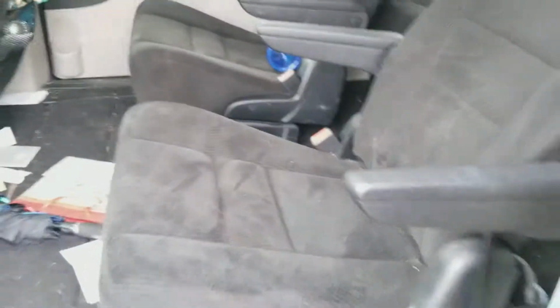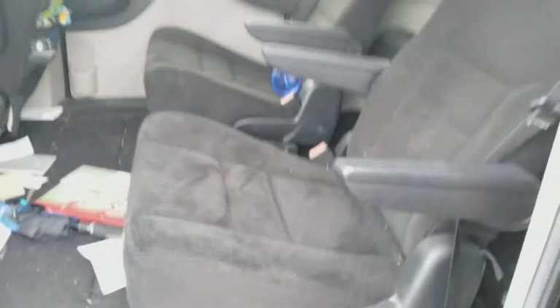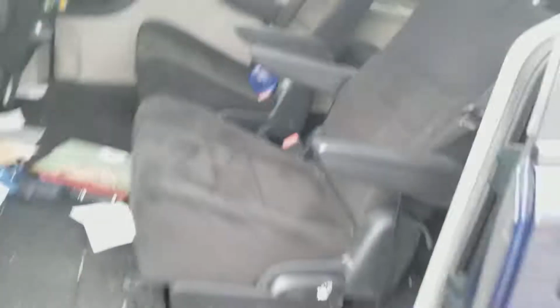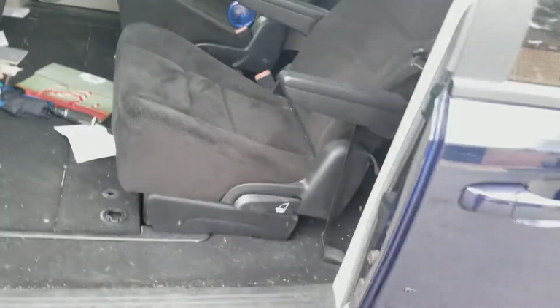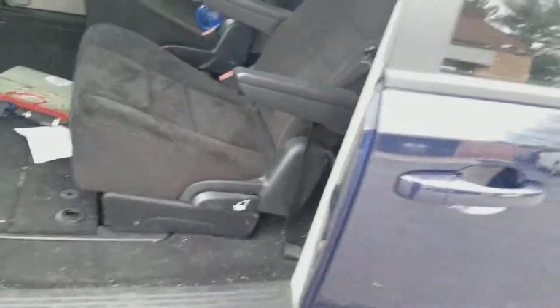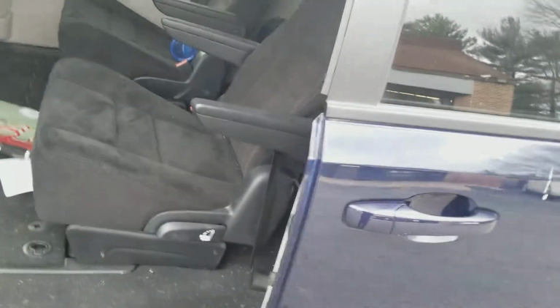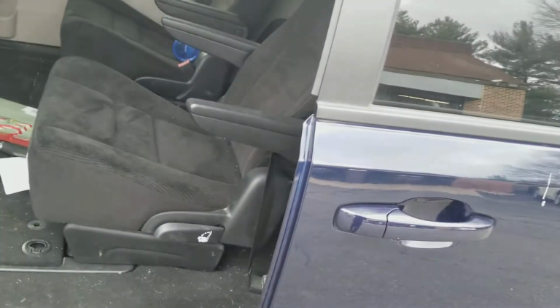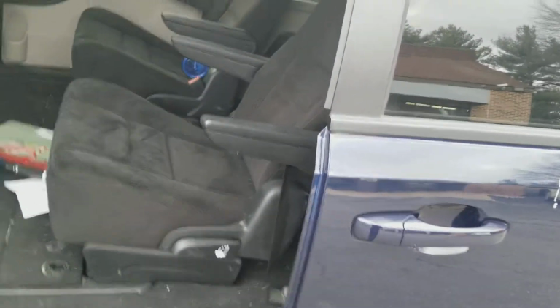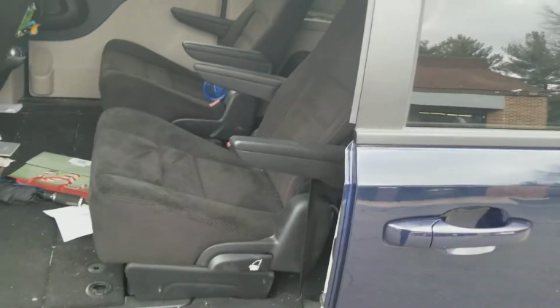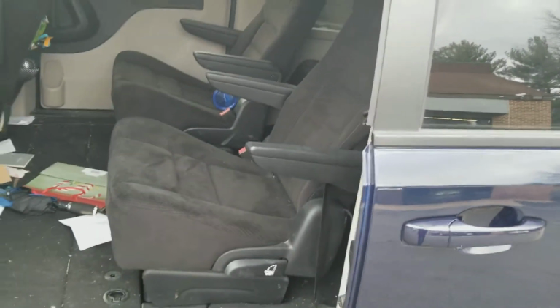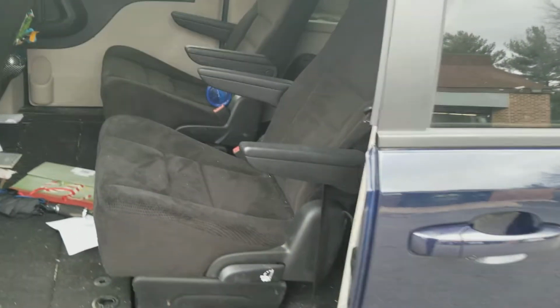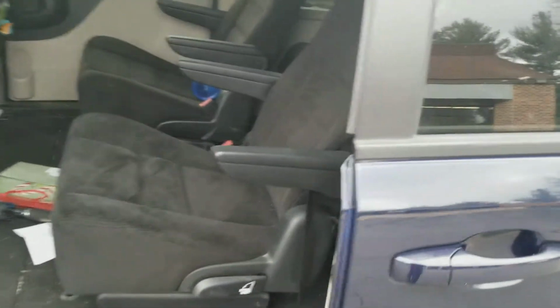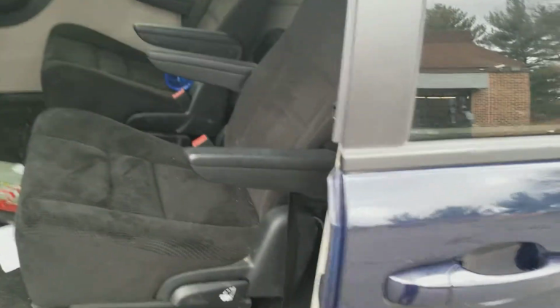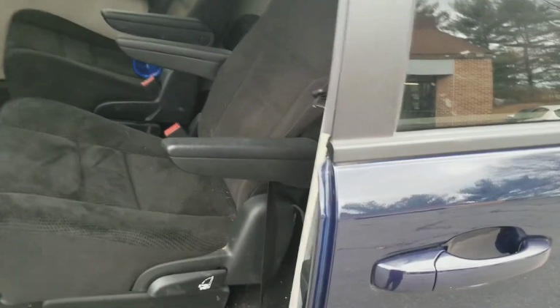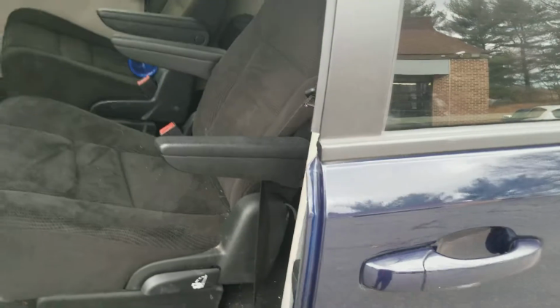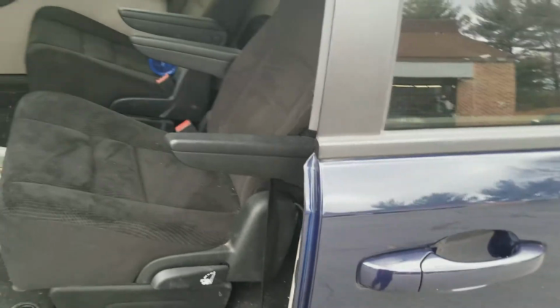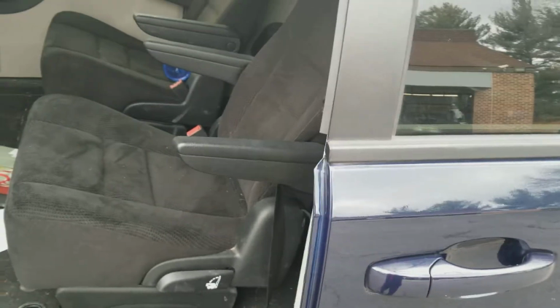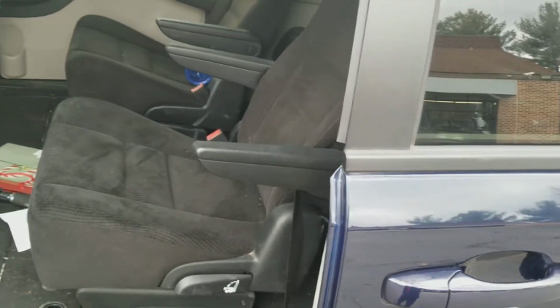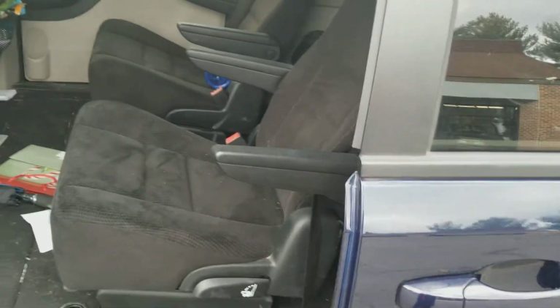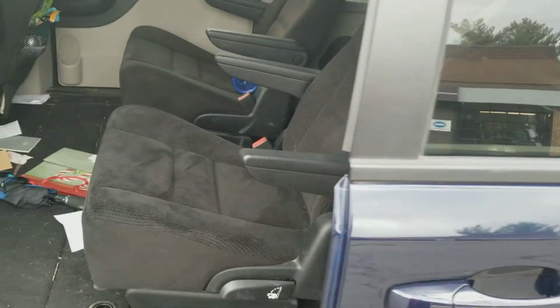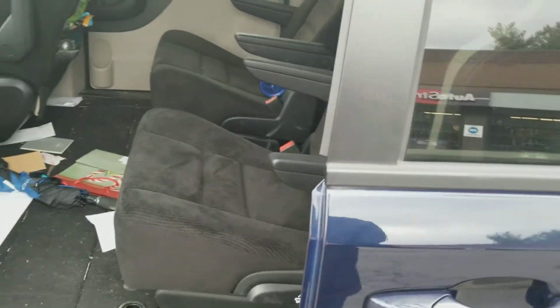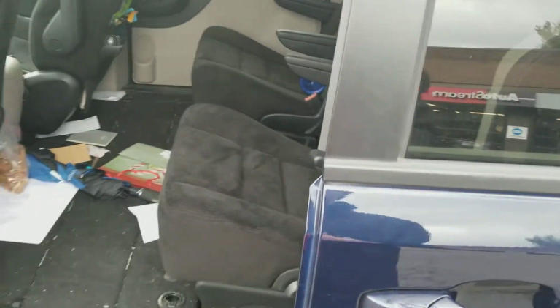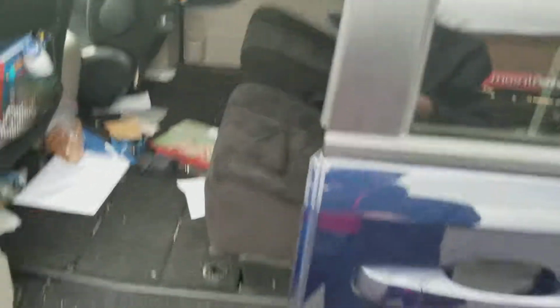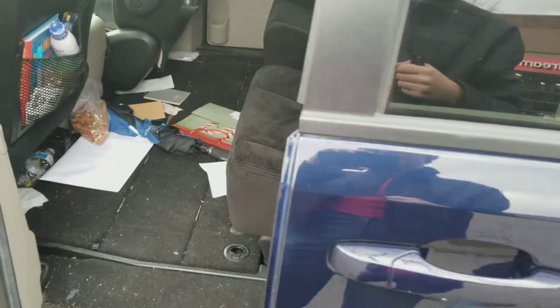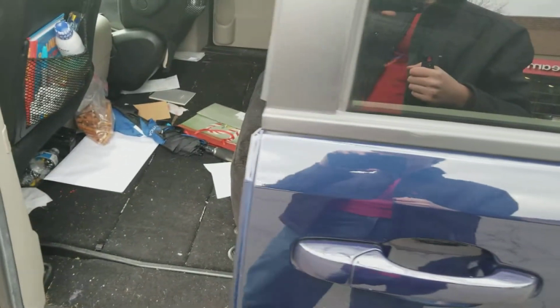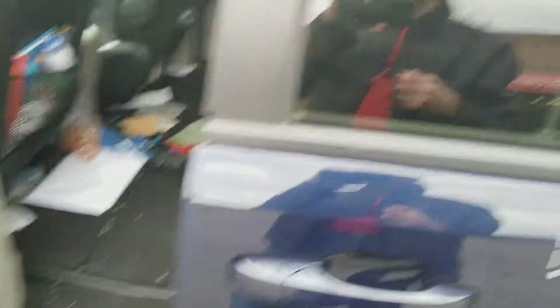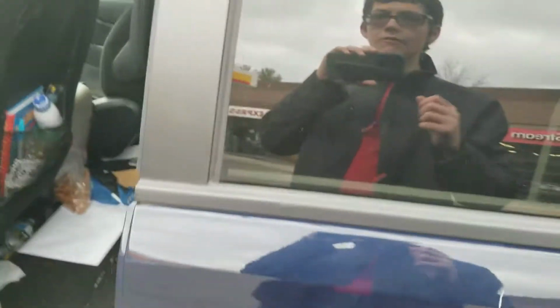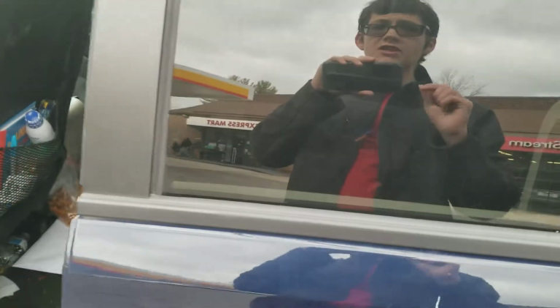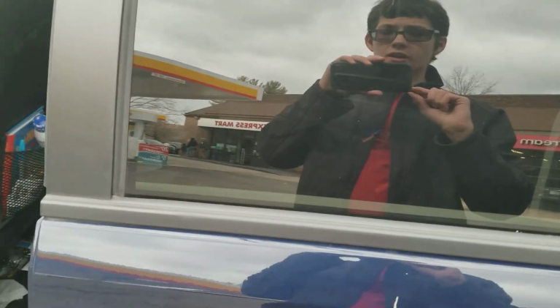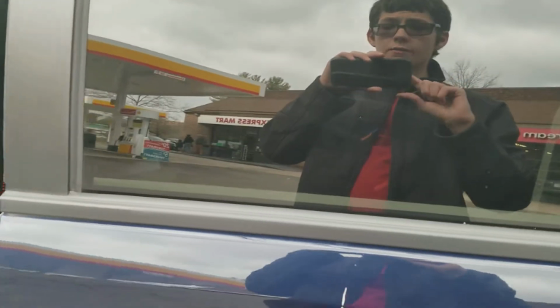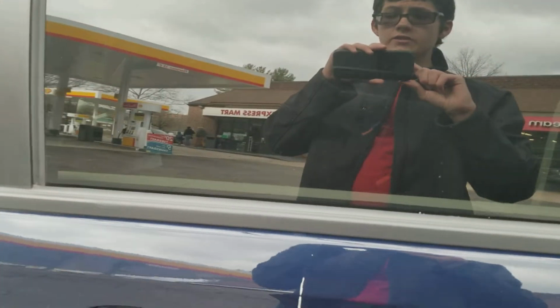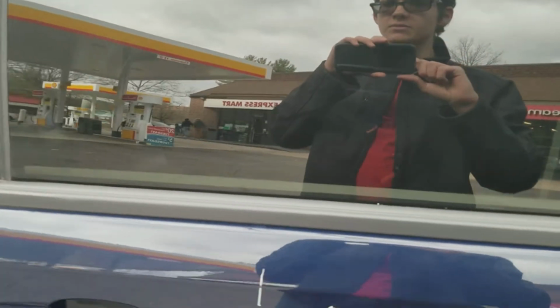All right guys, so this is my review of this 2014 Dodge Grand Caravan SXT. I guess that's it for this video. Thank you for watching and don't forget to subscribe.